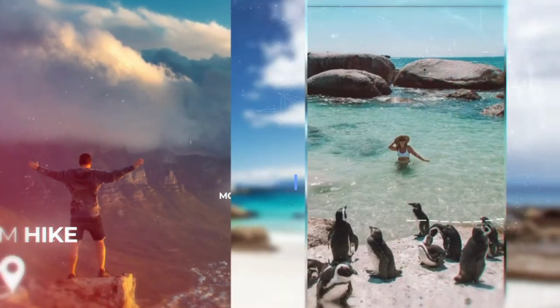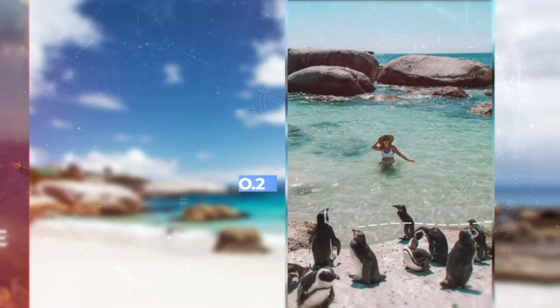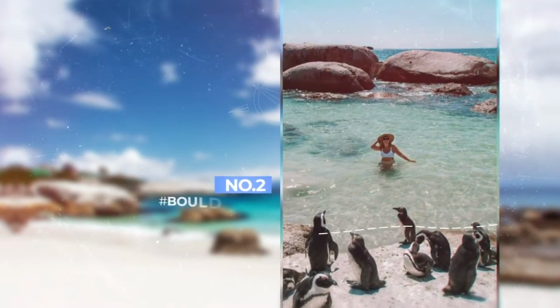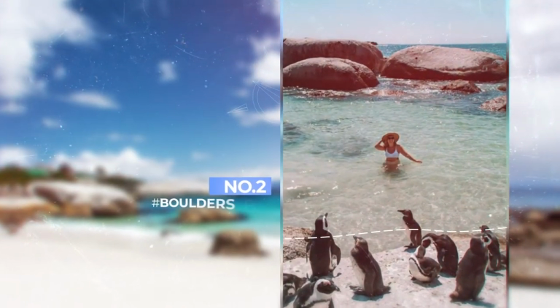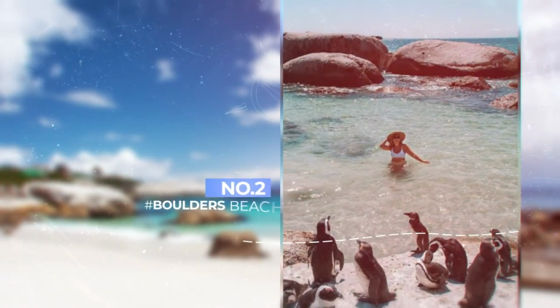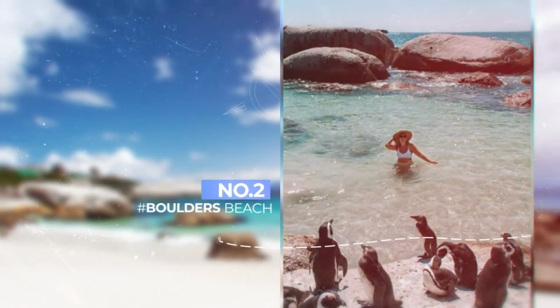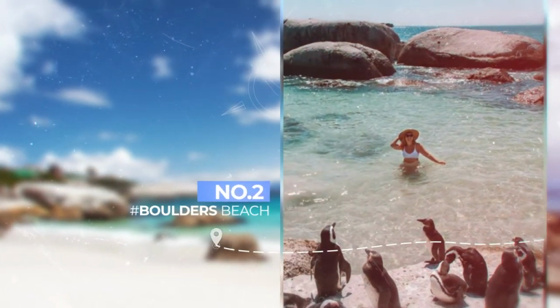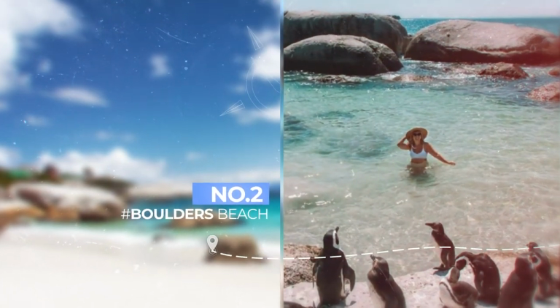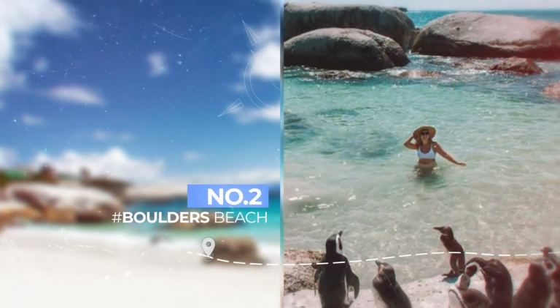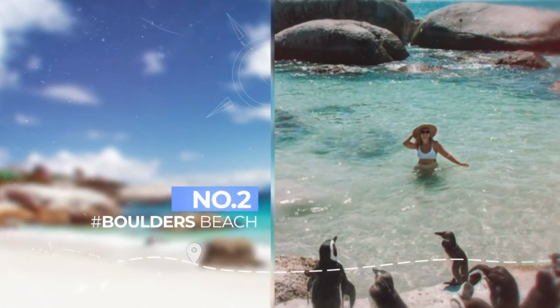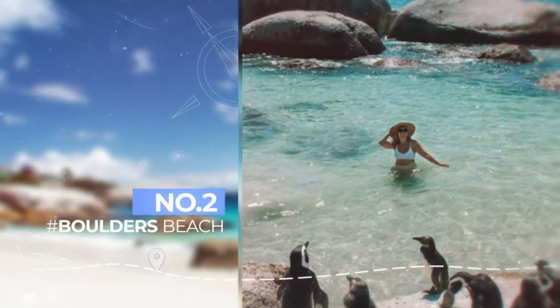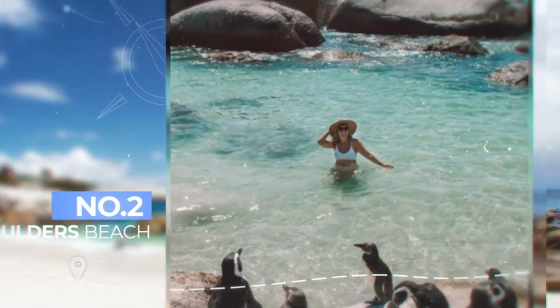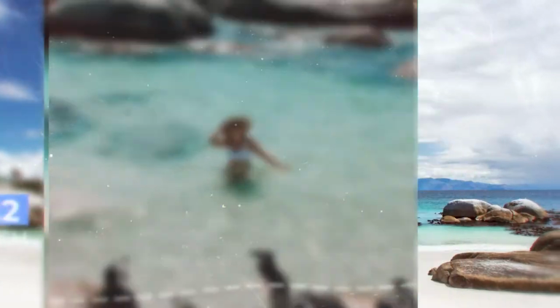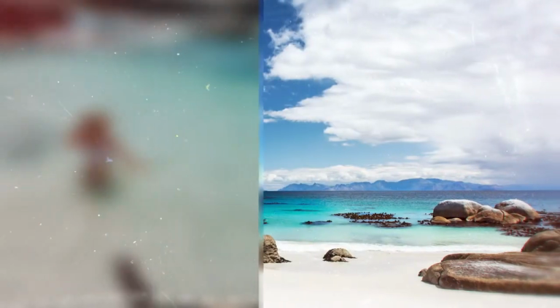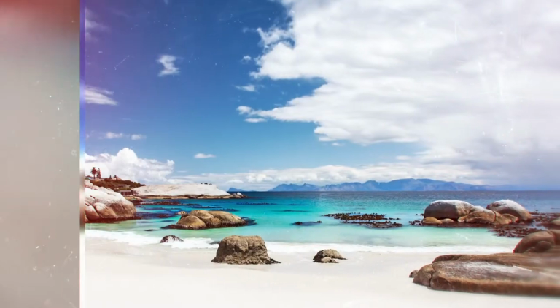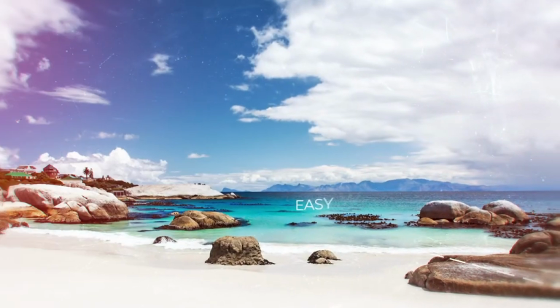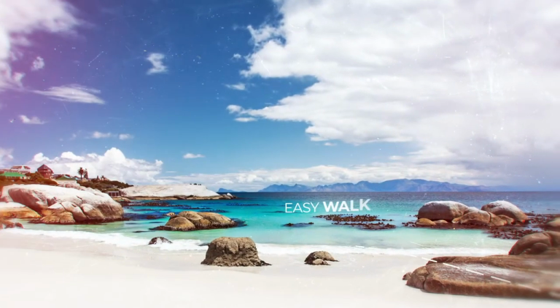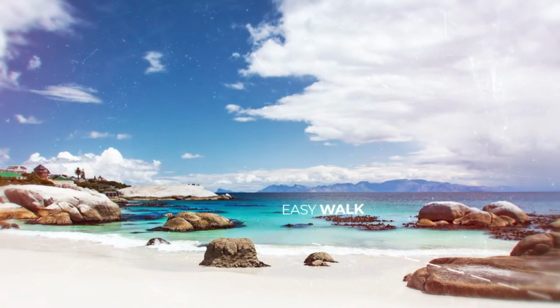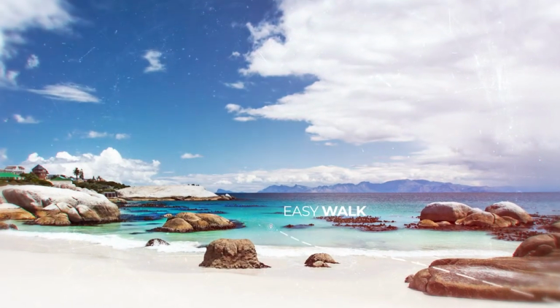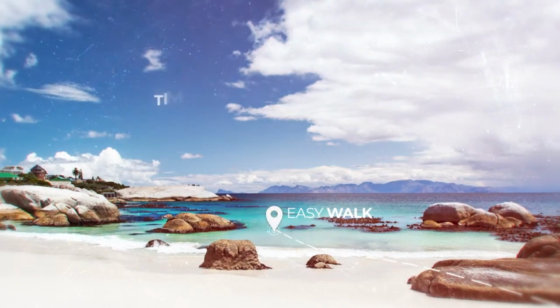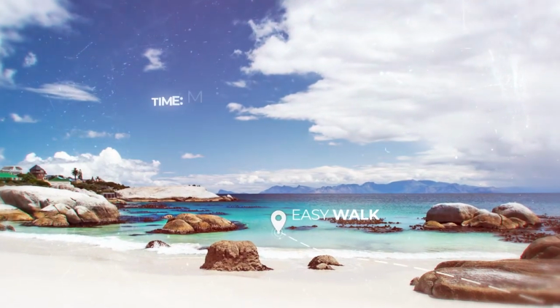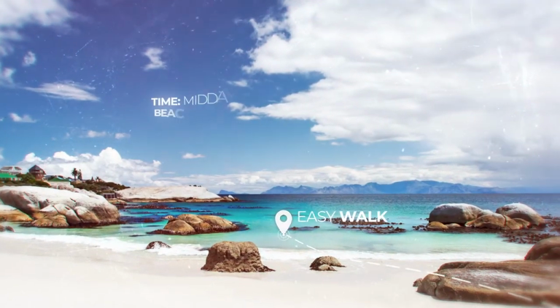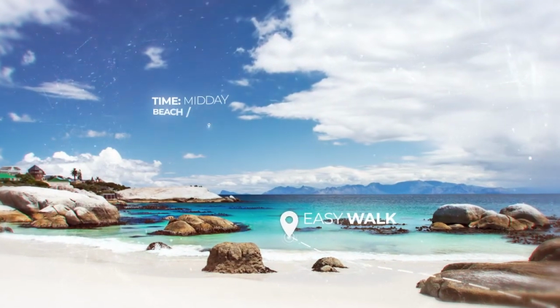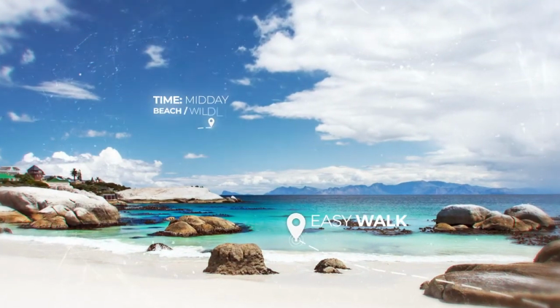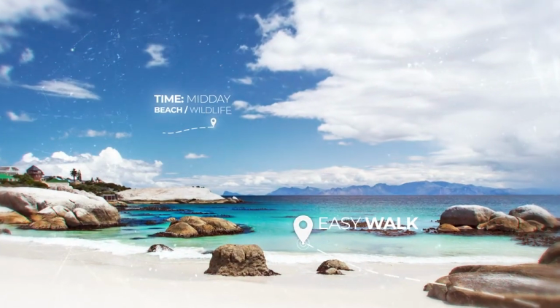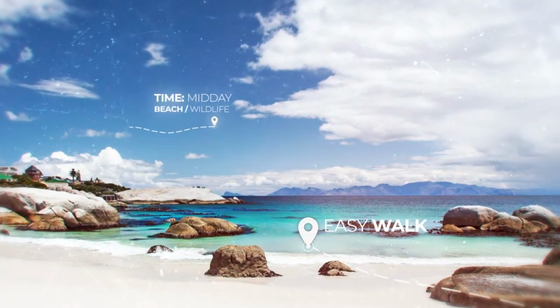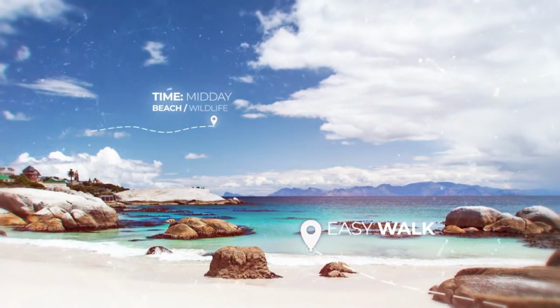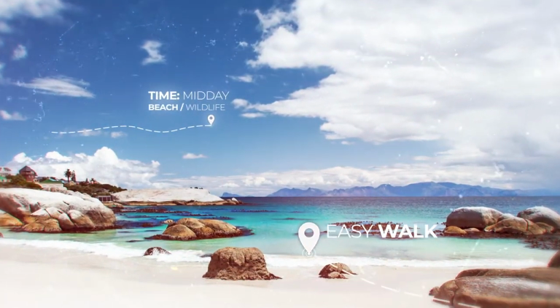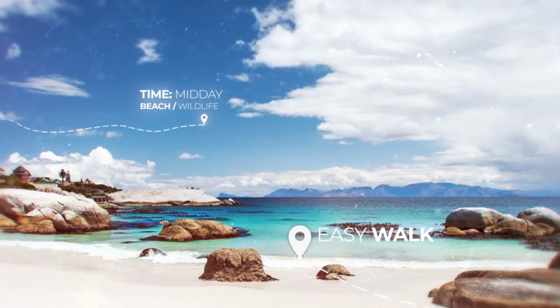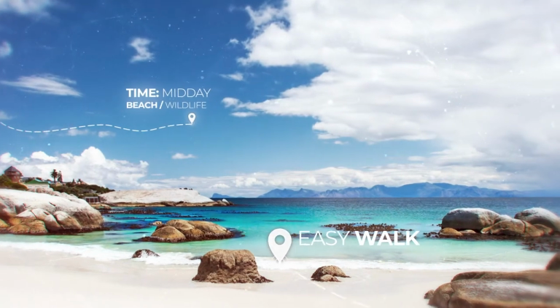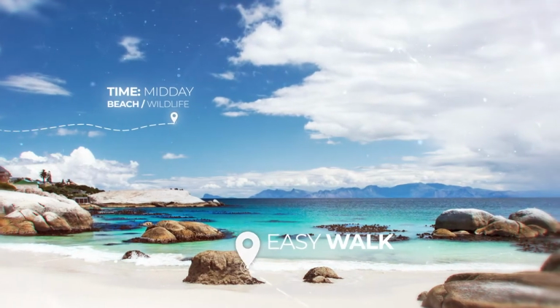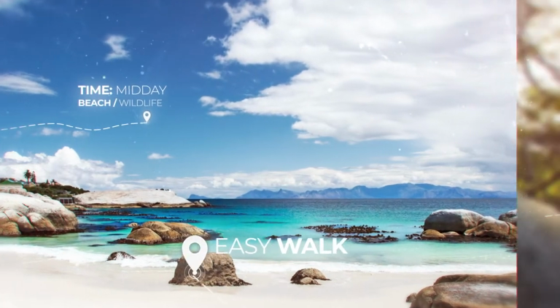Number 2 is Boulders Beach. There's no other place in the world where you can get this close to the African penguins. Picture-perfect beaches and selfies with the wildlife — it's unreal.